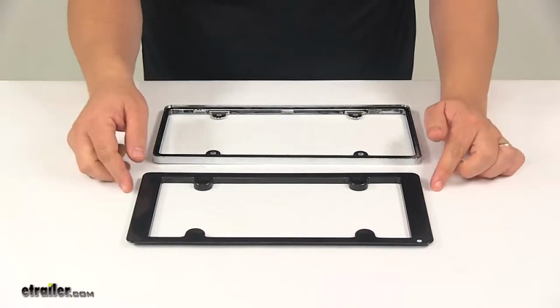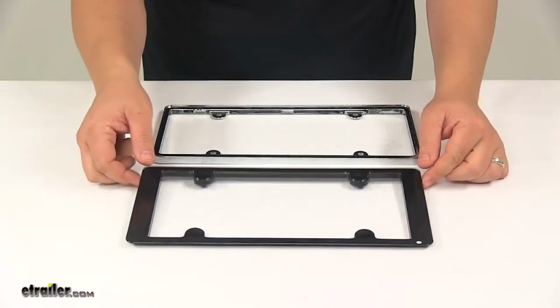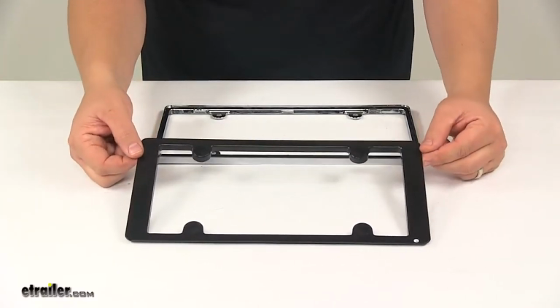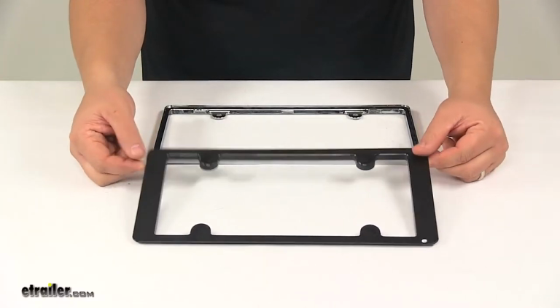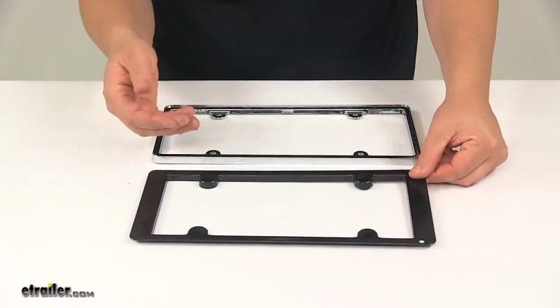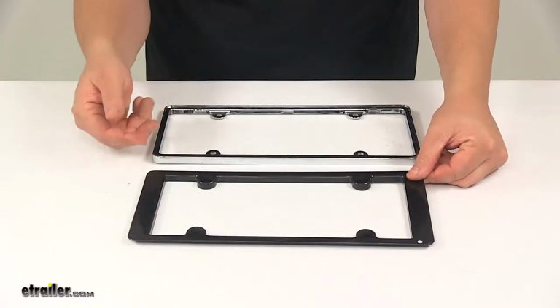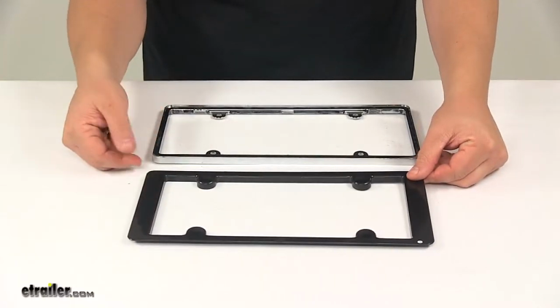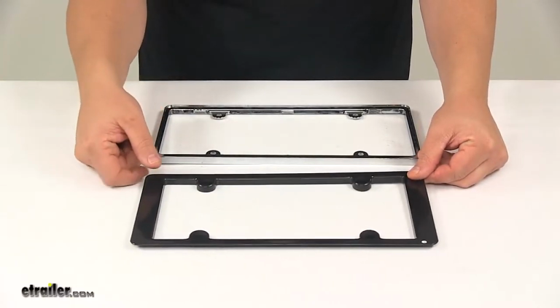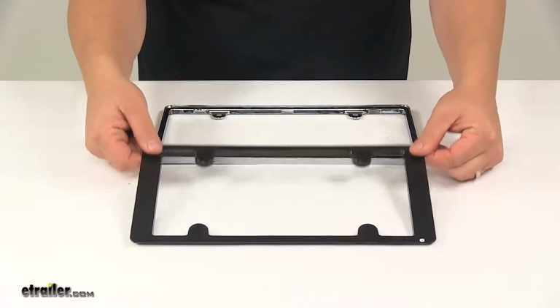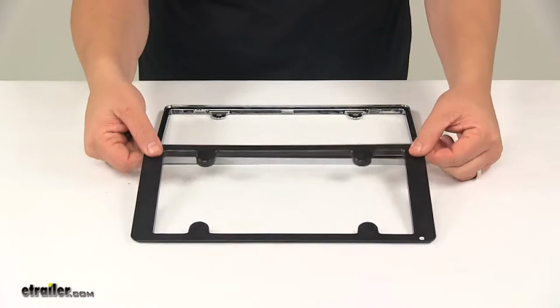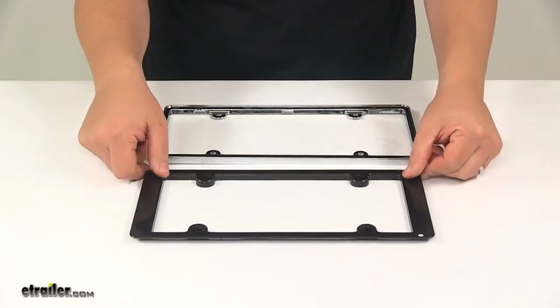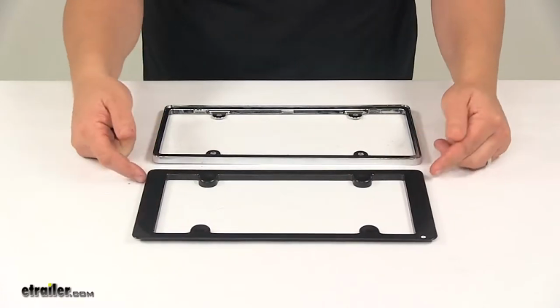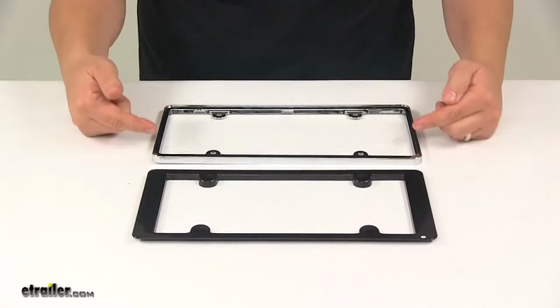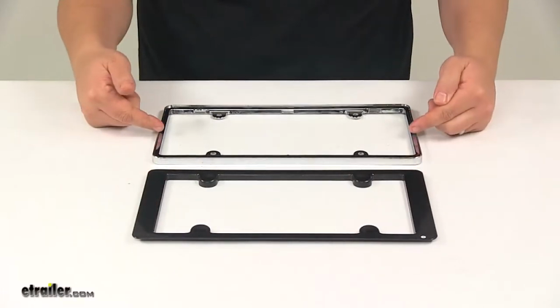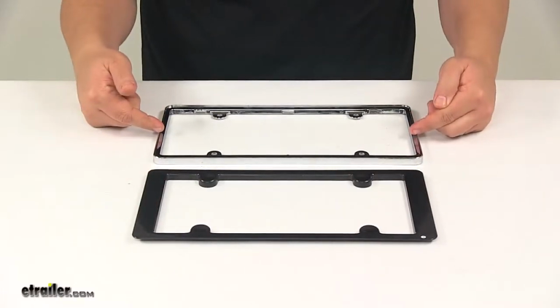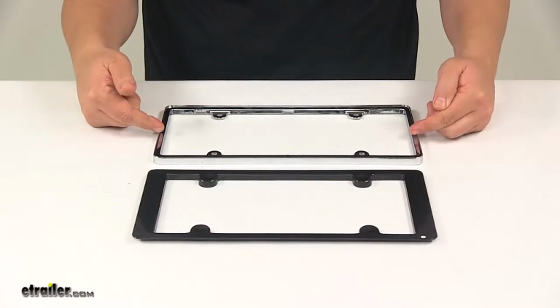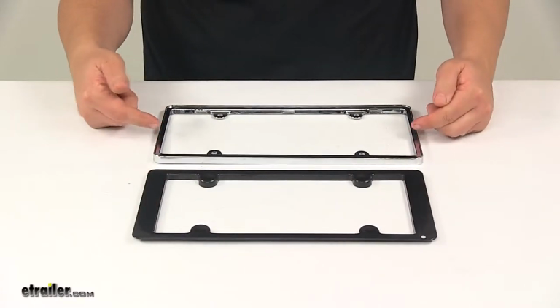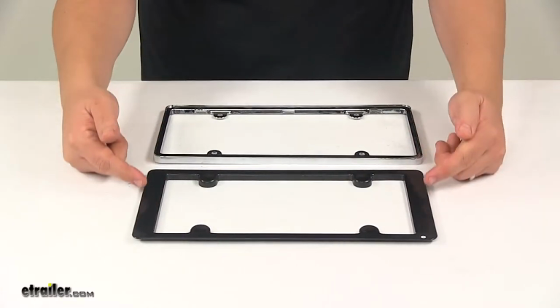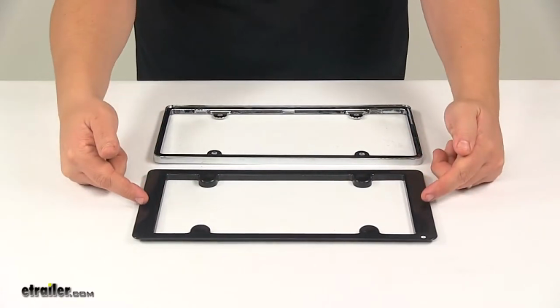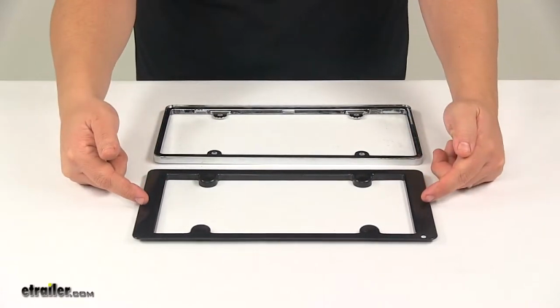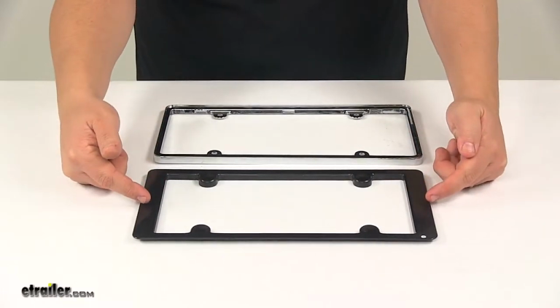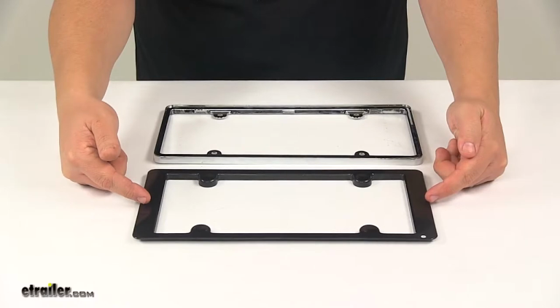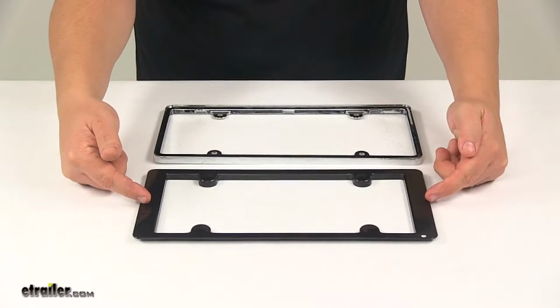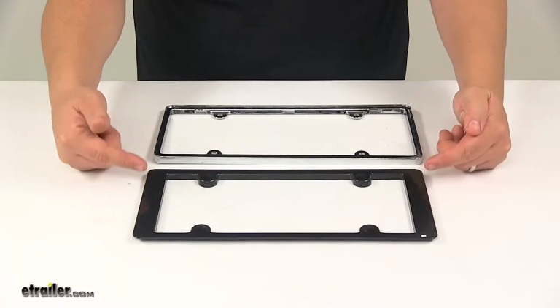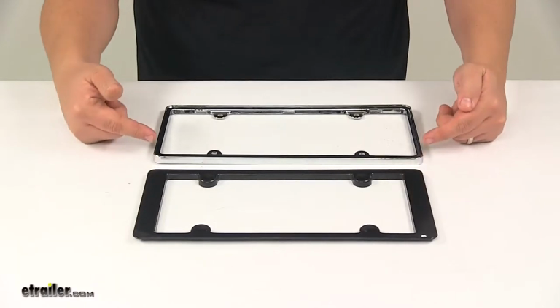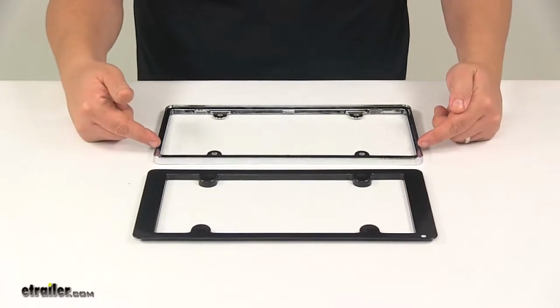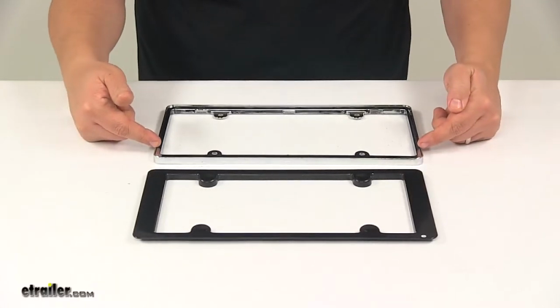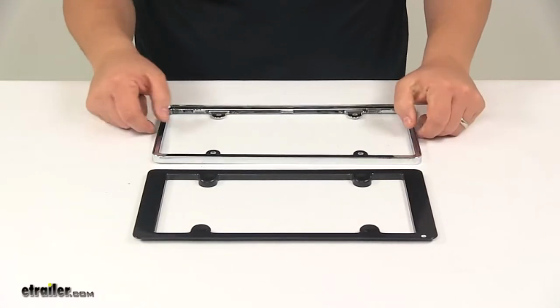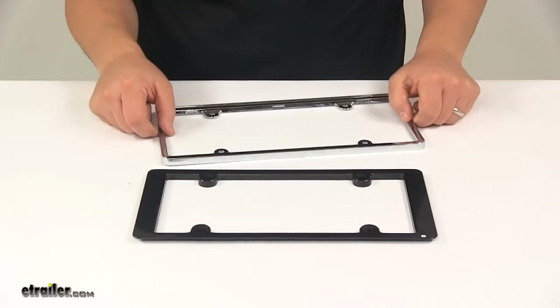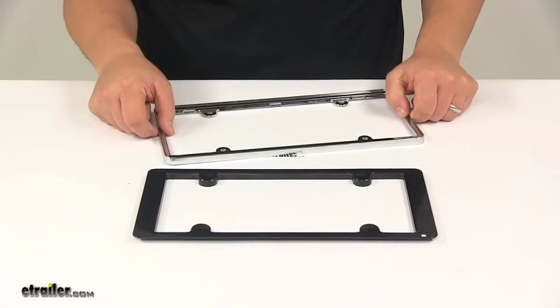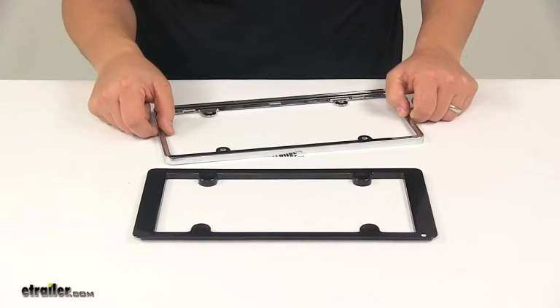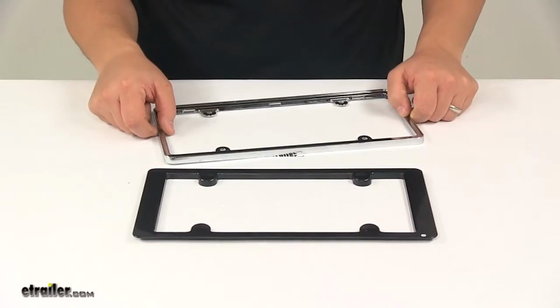This portion right here, as you can see, it's a two-piece construction, so the black insert installs over the chrome-plated base. This portion is finished in glossy black, and then this is a polished chrome, so it does have a really nice design to it.